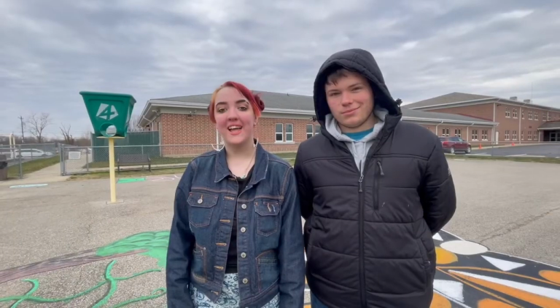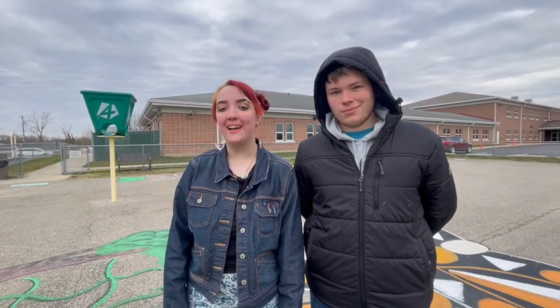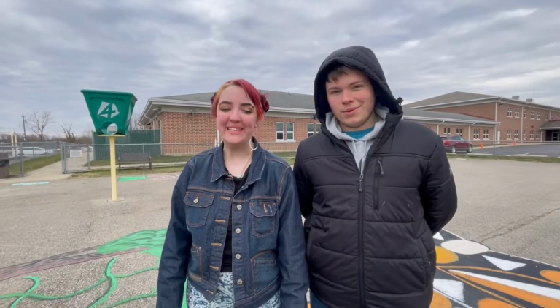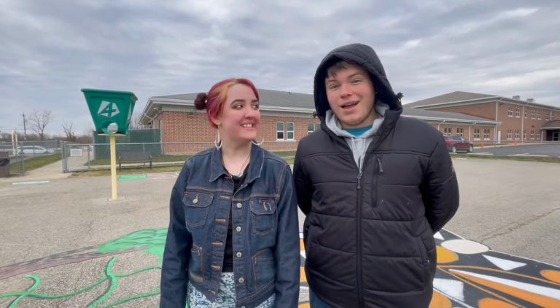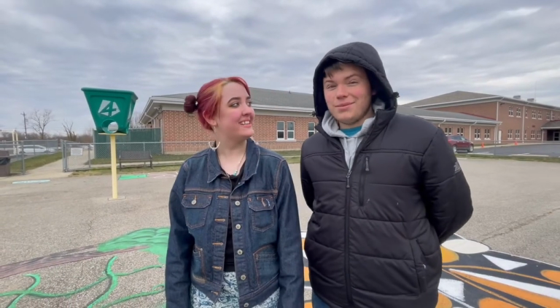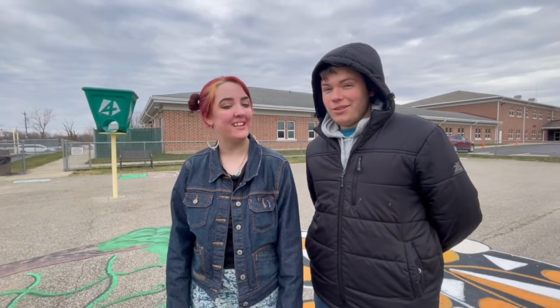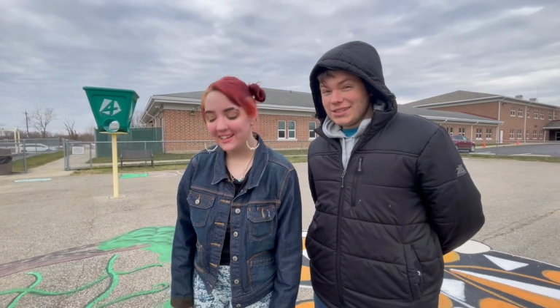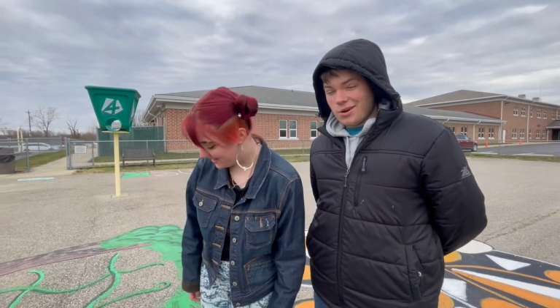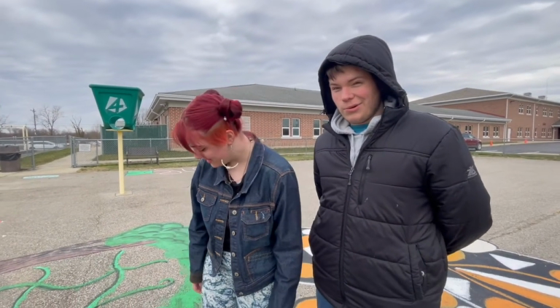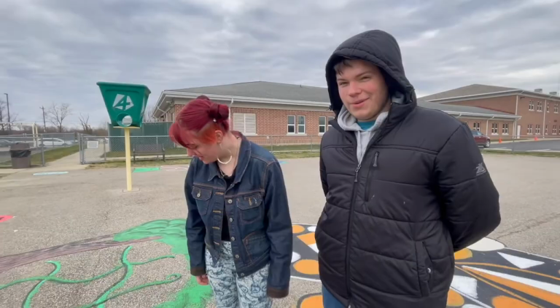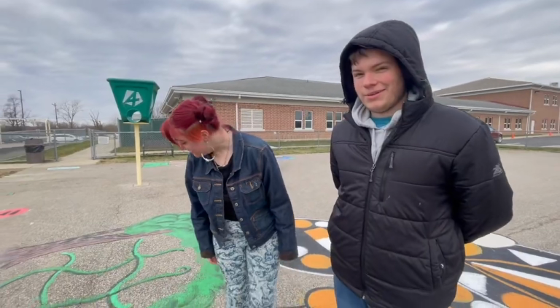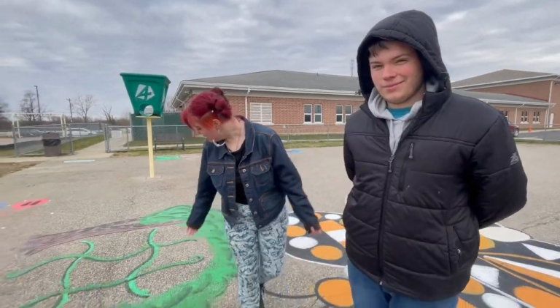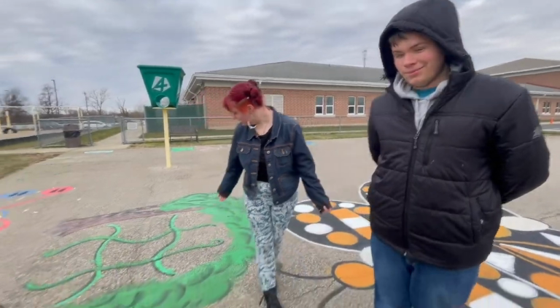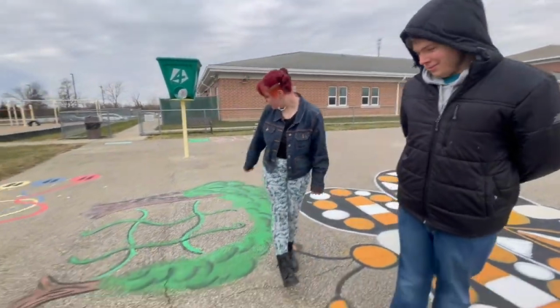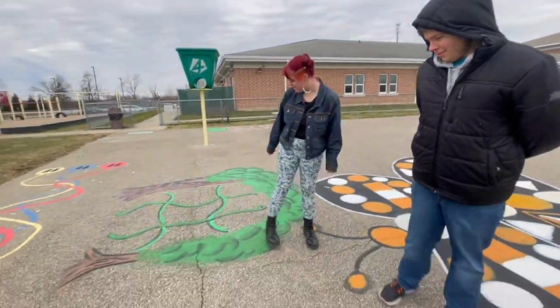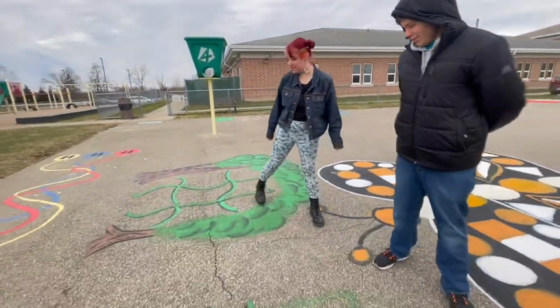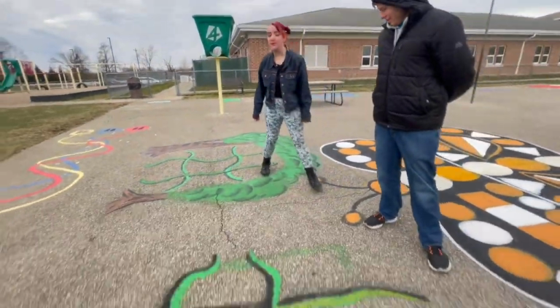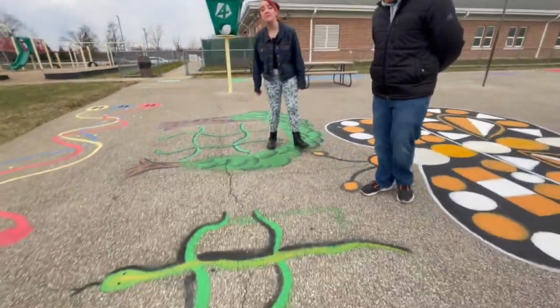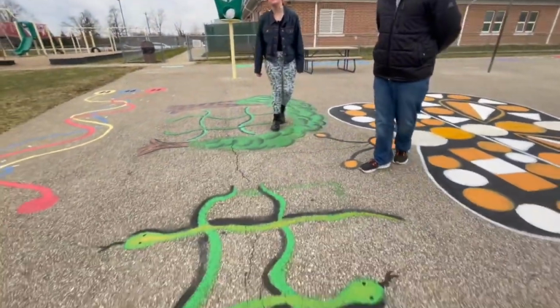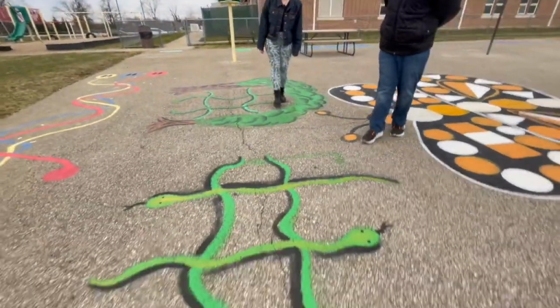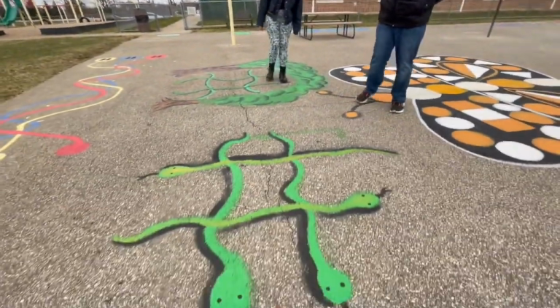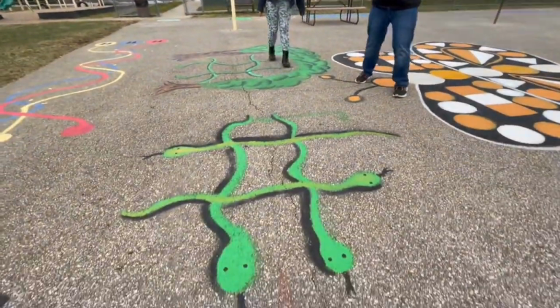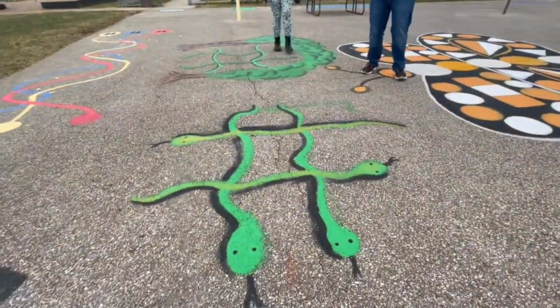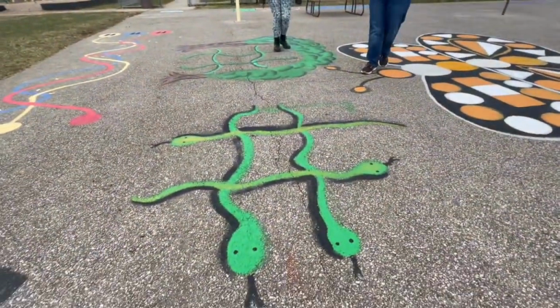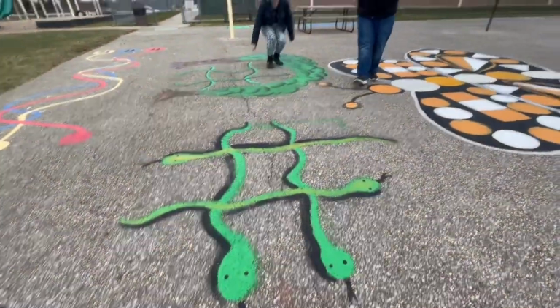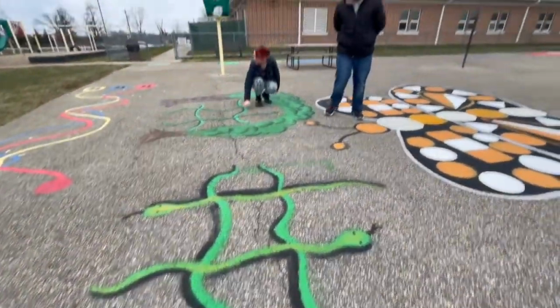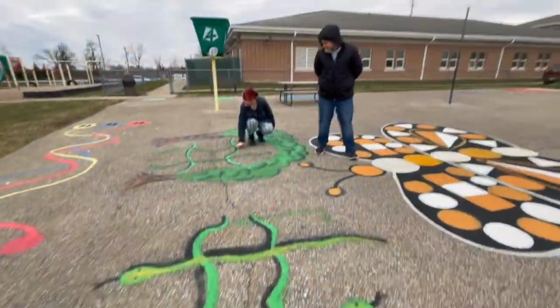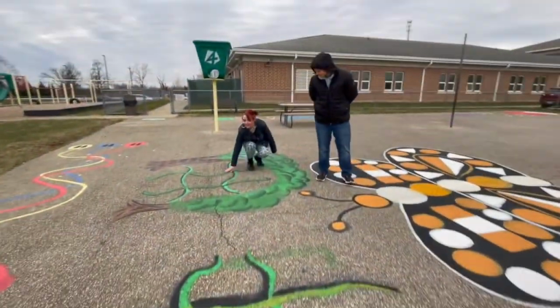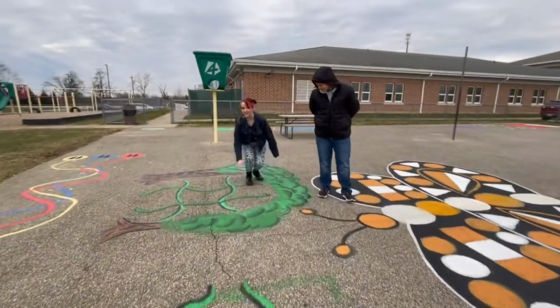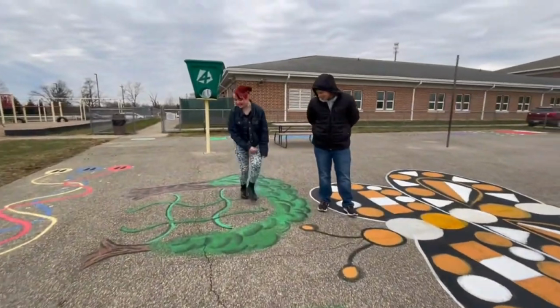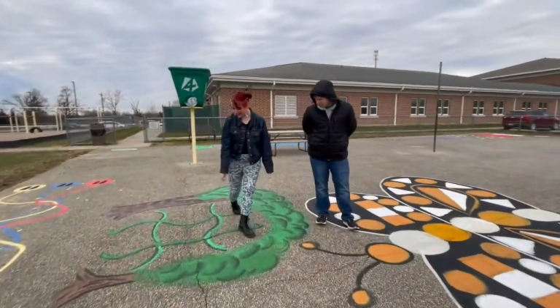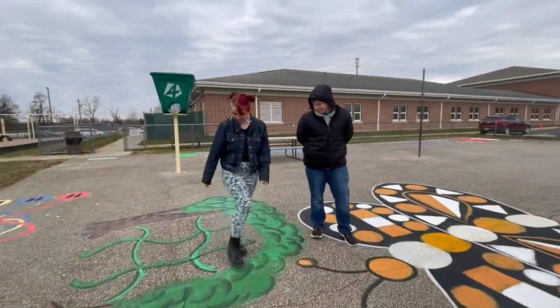Hi, I'm Sydney. Hi, I'm Tyler. And this is the art program. And these are our new tic-tac-toe games. So don't forget to bring your chalk when you come out to the playground. And we've got two little sets of tic-tac-toe for you.